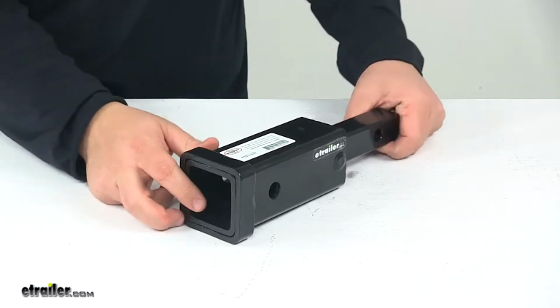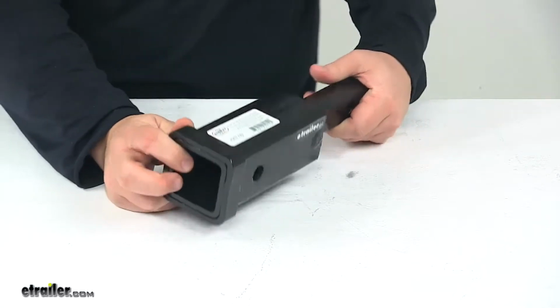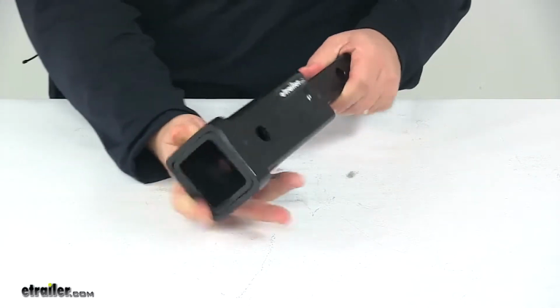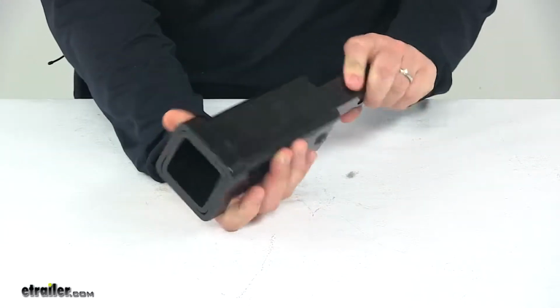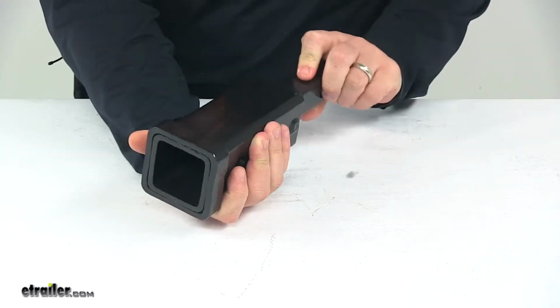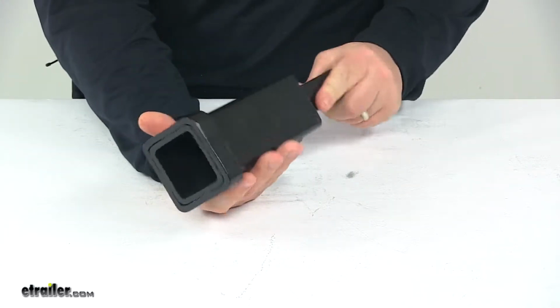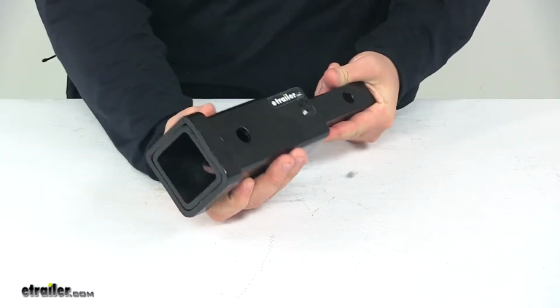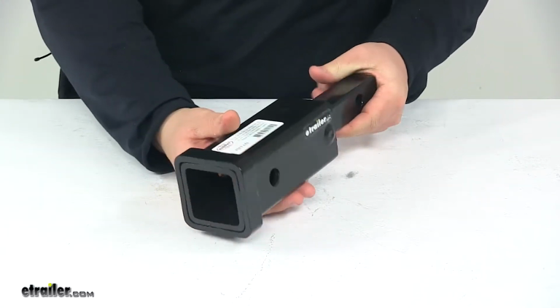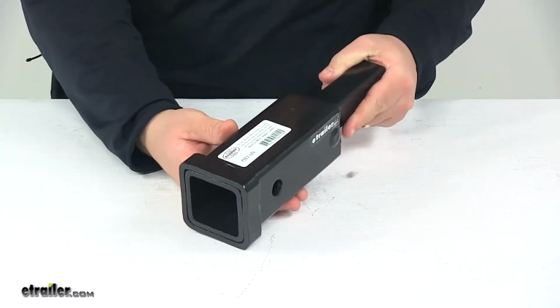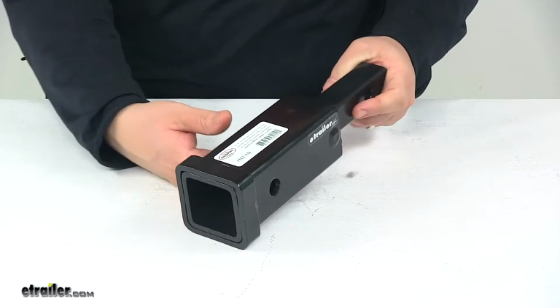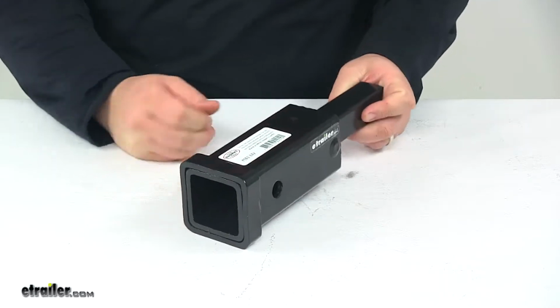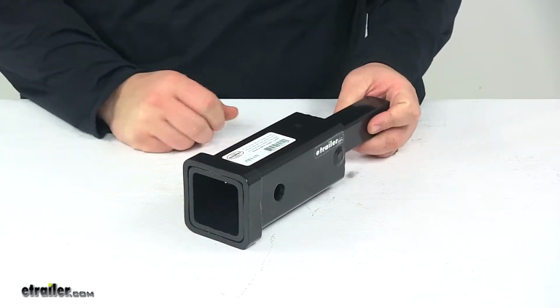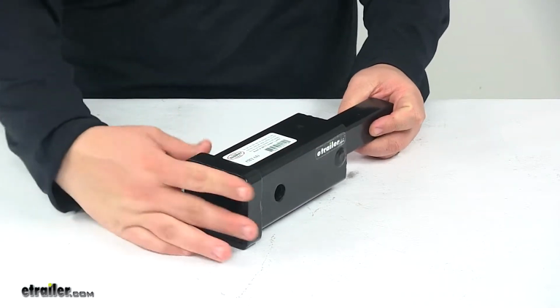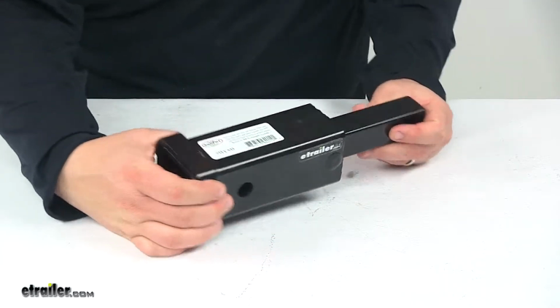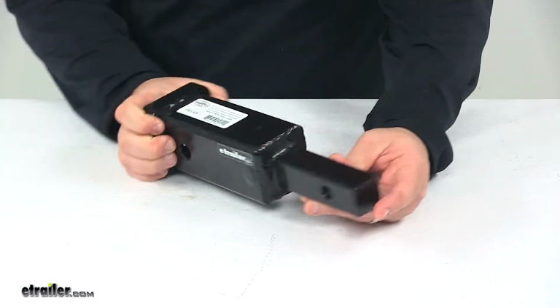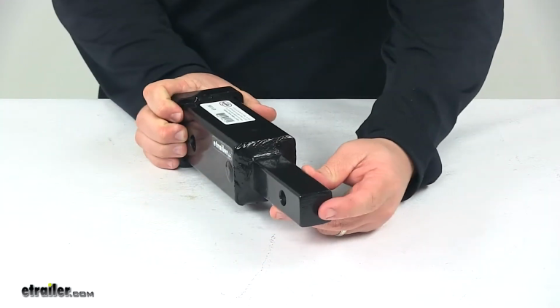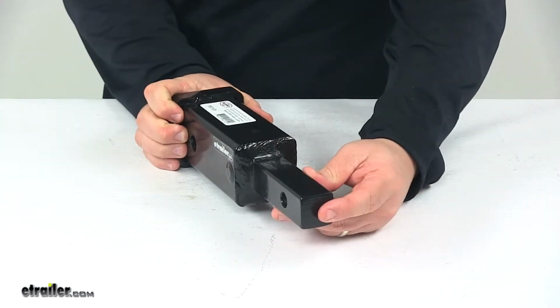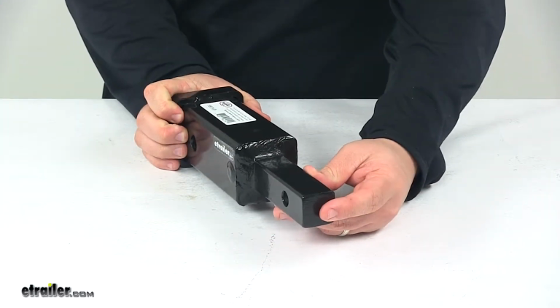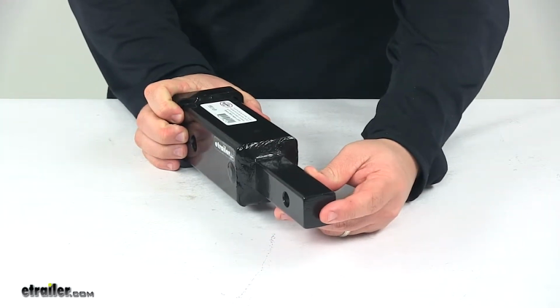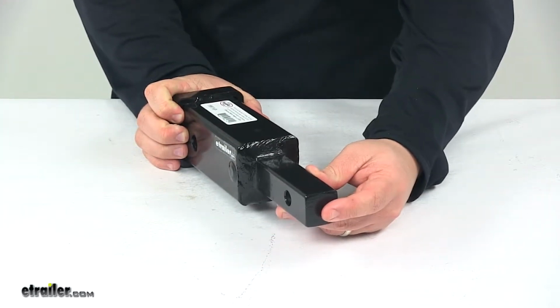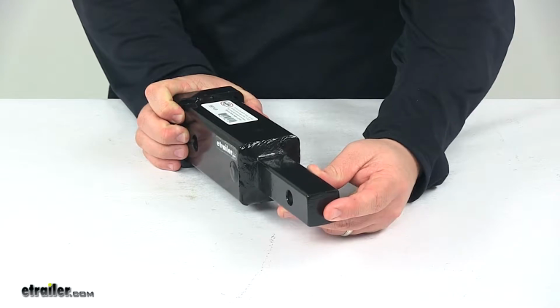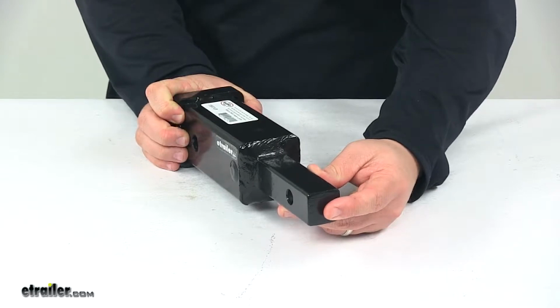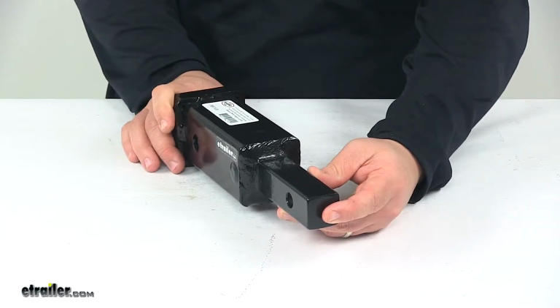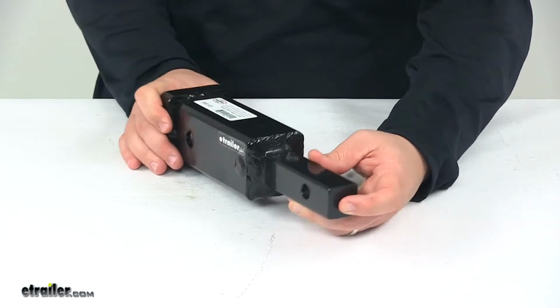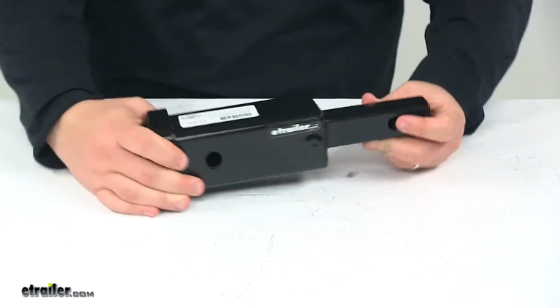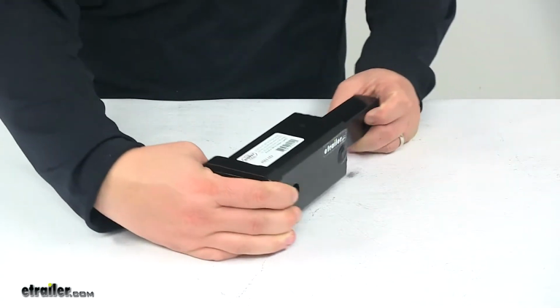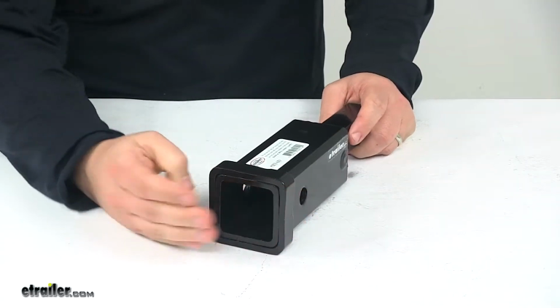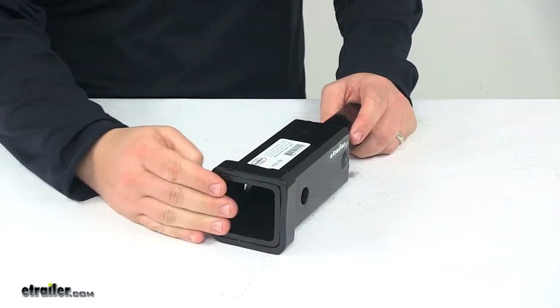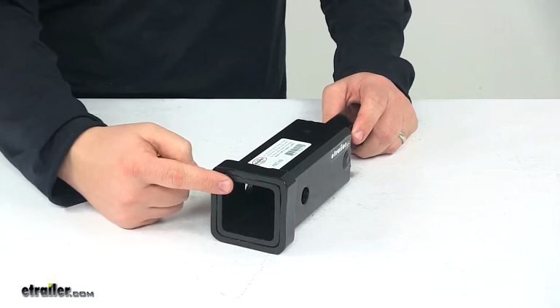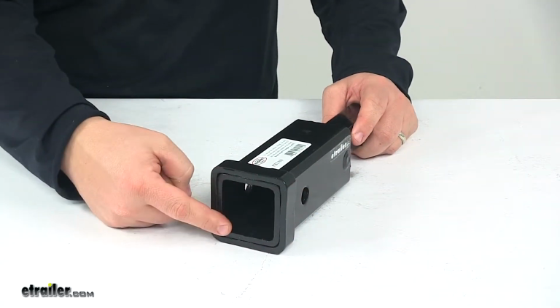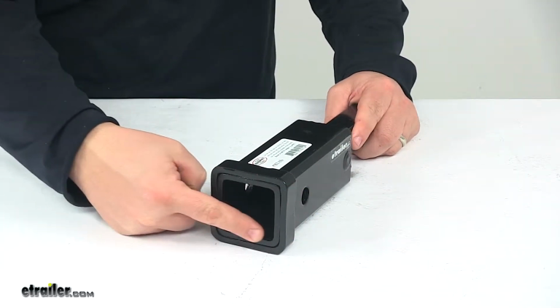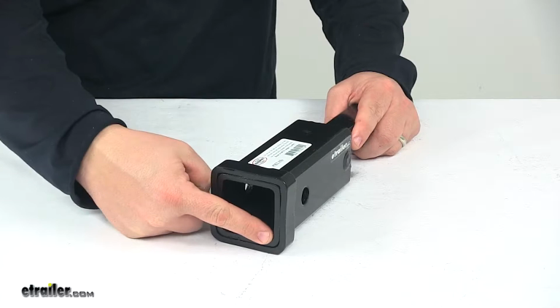It is made from a durable steel construction and features a black powder coated finish to resist rust and corrosion. The inch and a quarter shank on the unit is solid steel for a very strong, durable design. The receiver right here measures two inches by two inches.